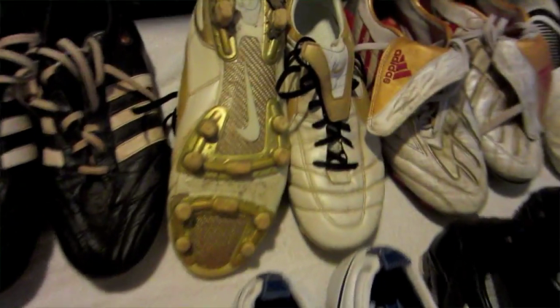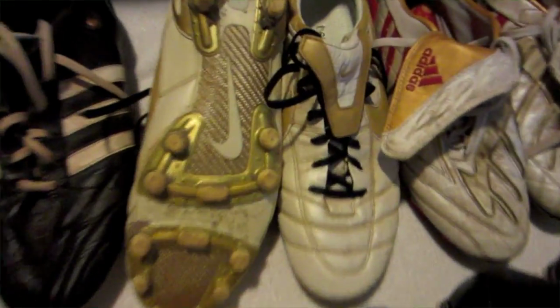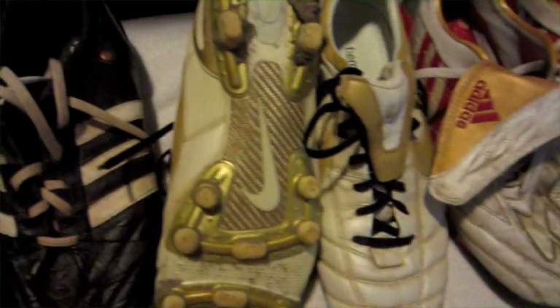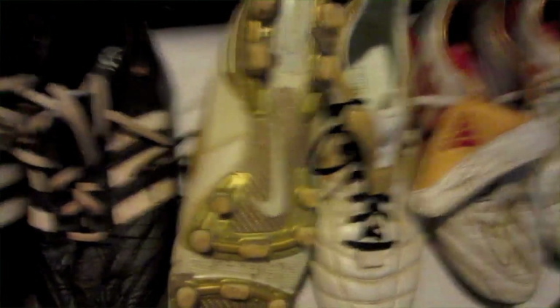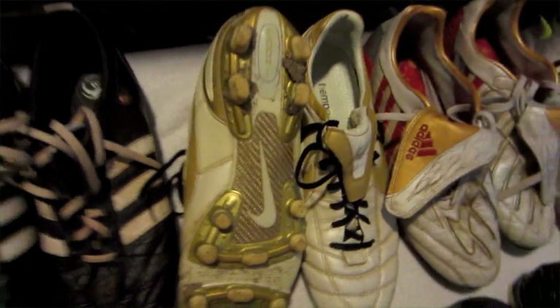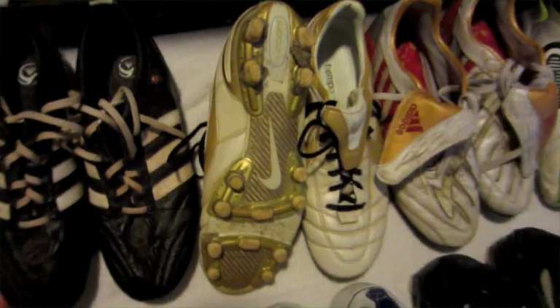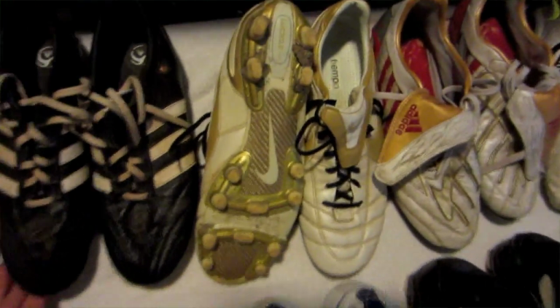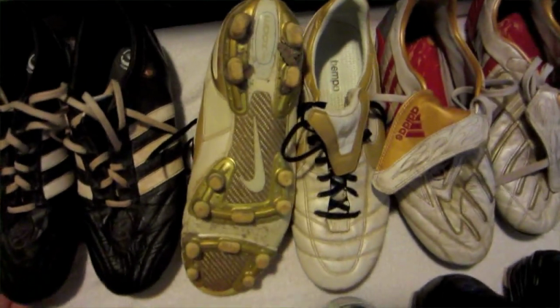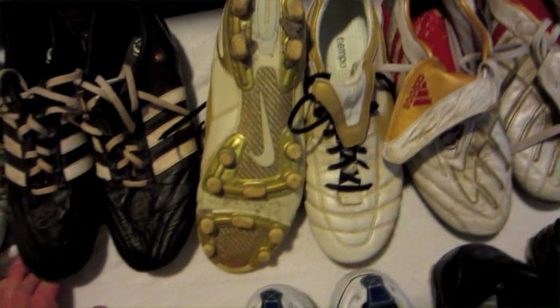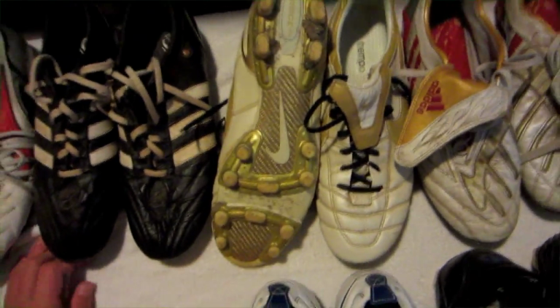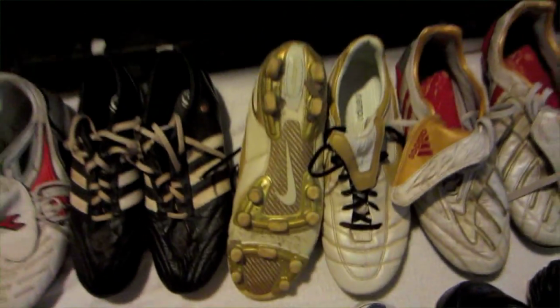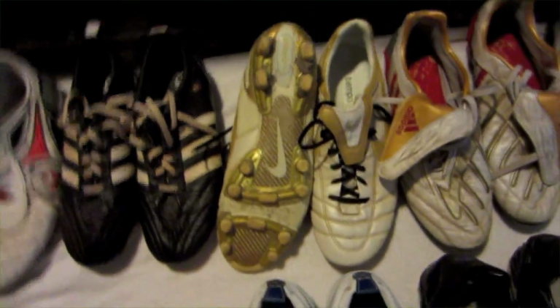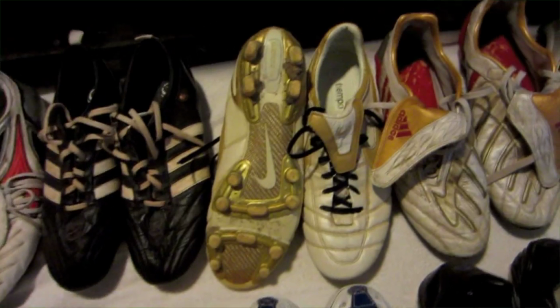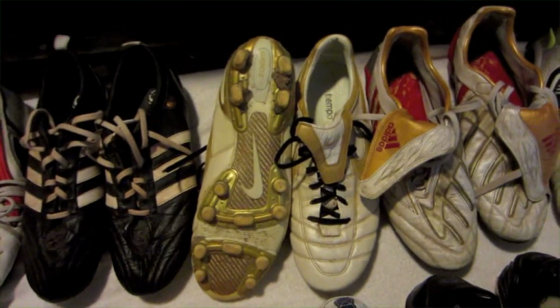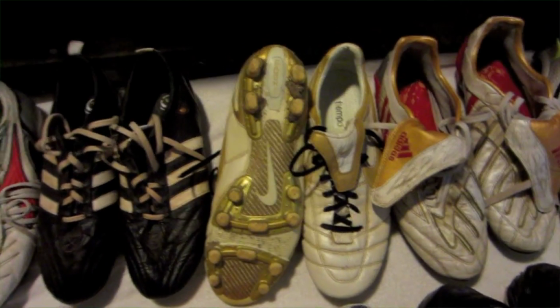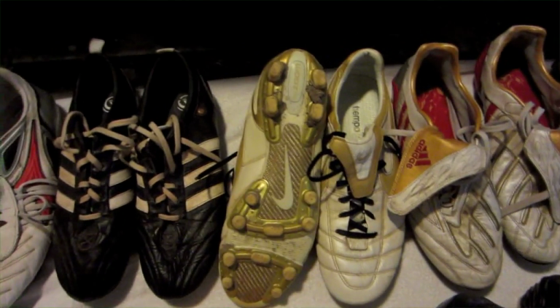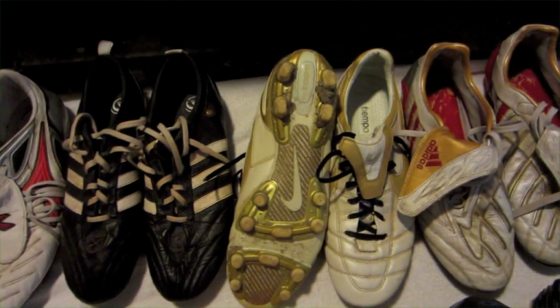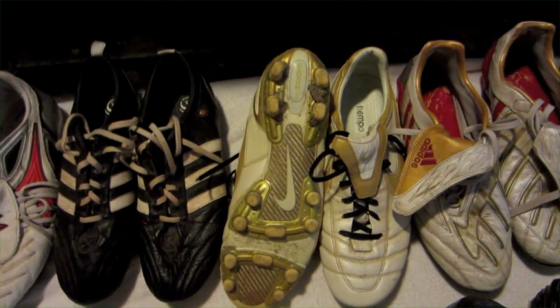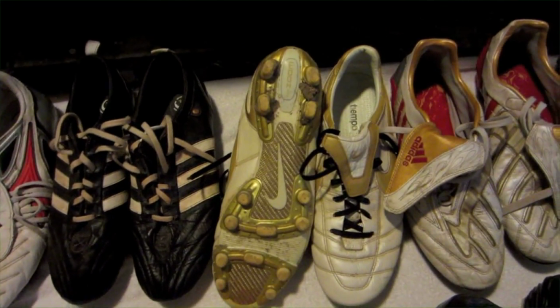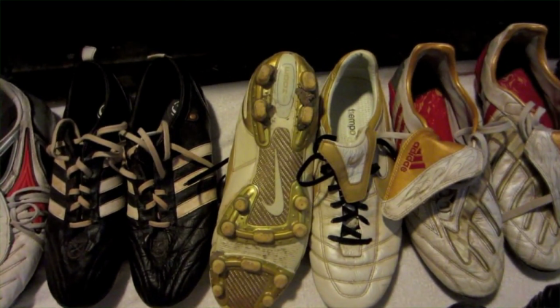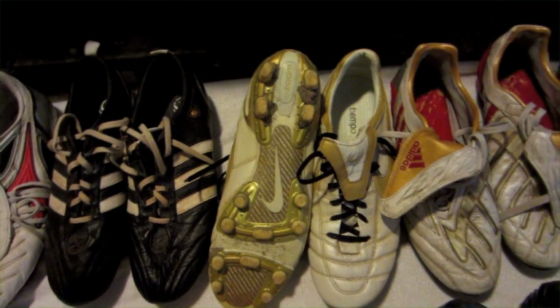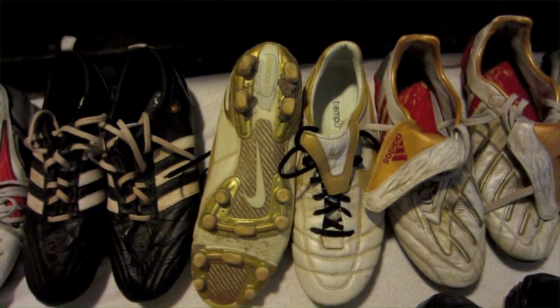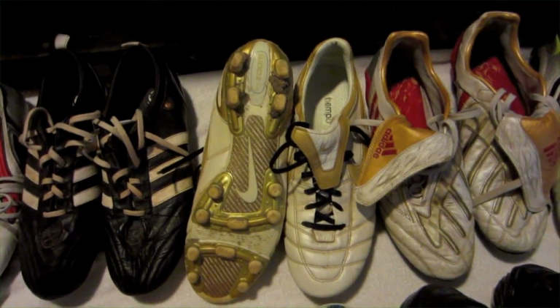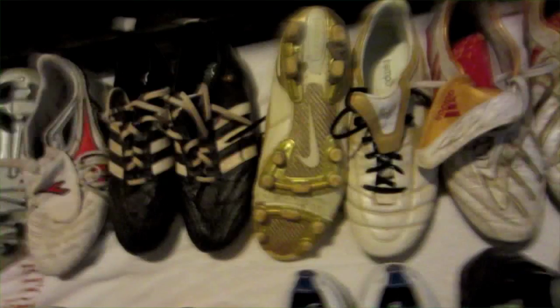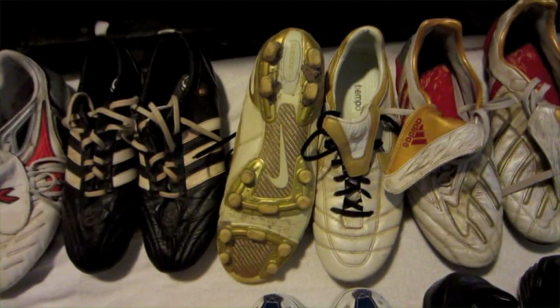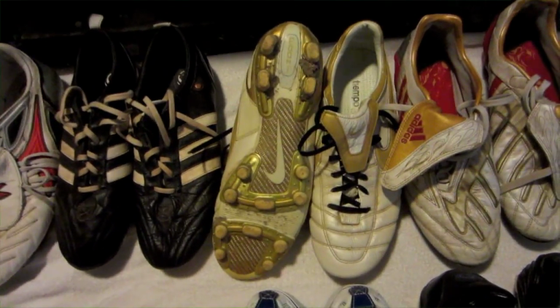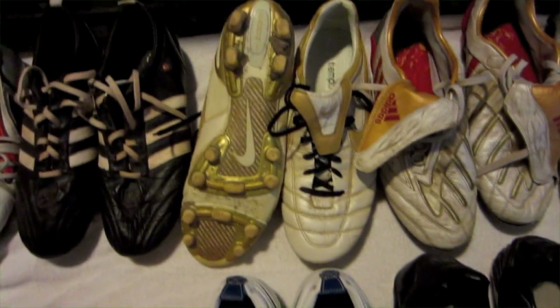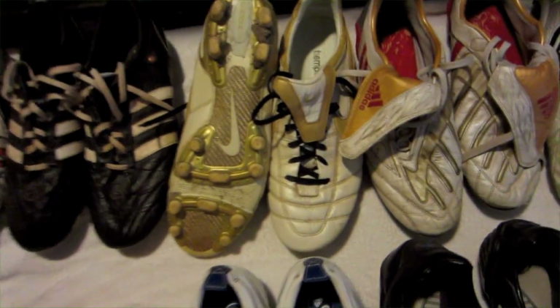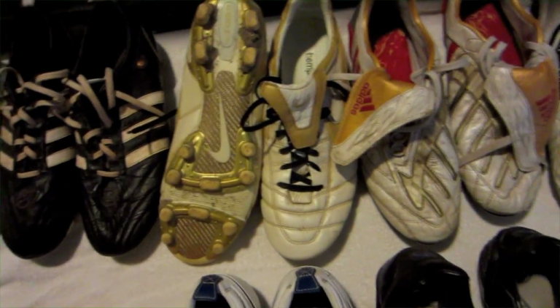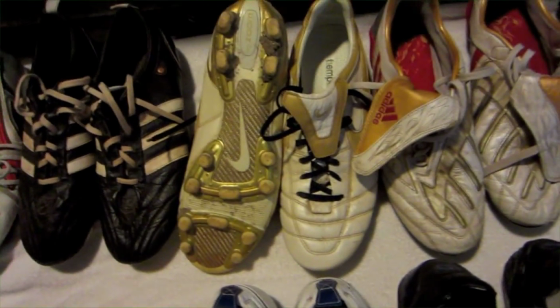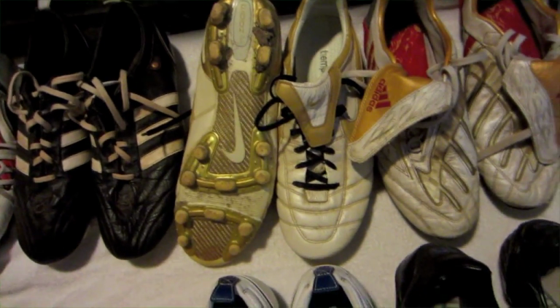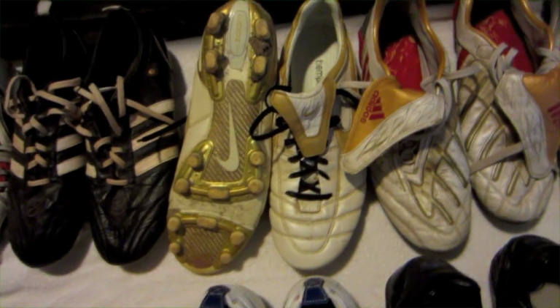Now we got the Nike Tiempo Legends. There's nothing special about these — they're just a subpar cleat. I don't really have anything else to say about them. I enjoyed them, but there's better cleats out there for sure.